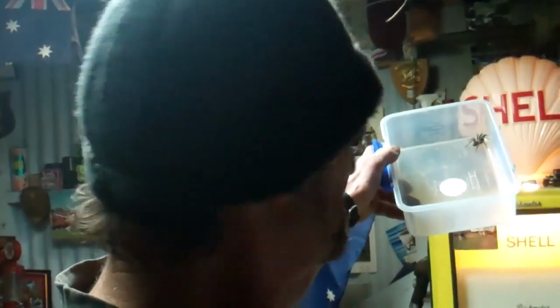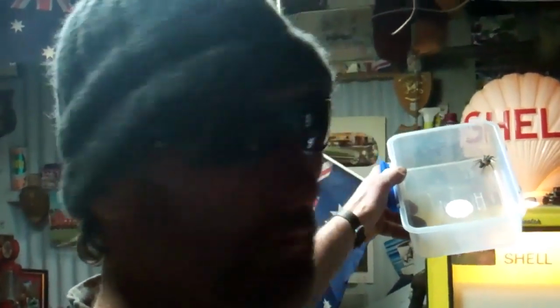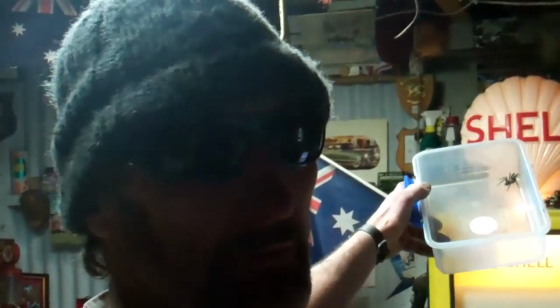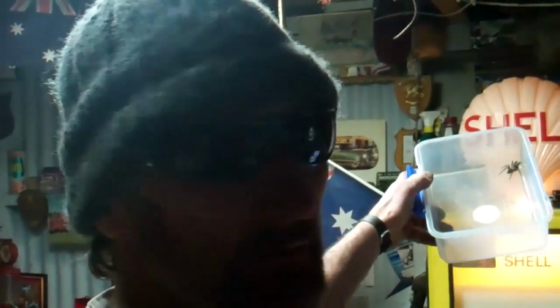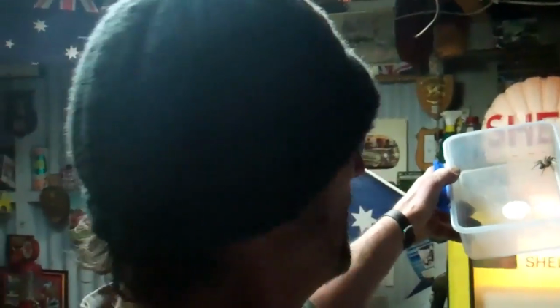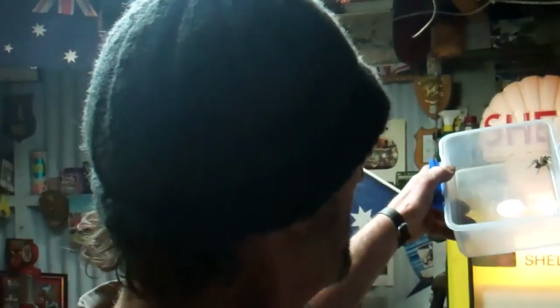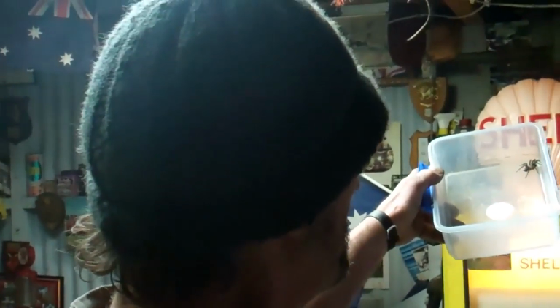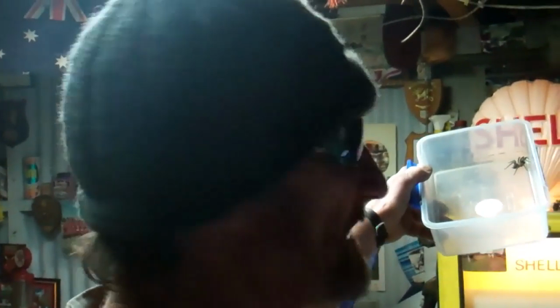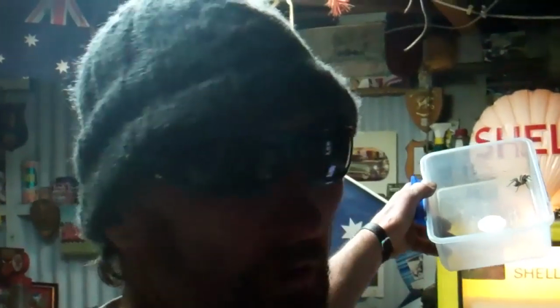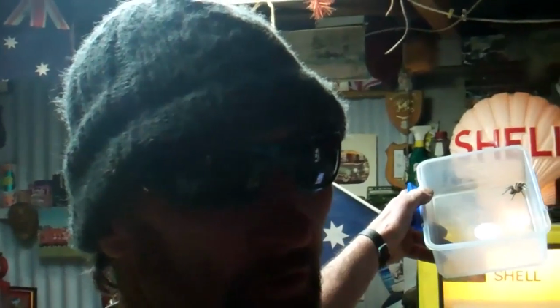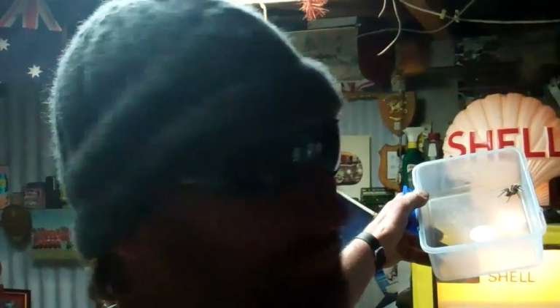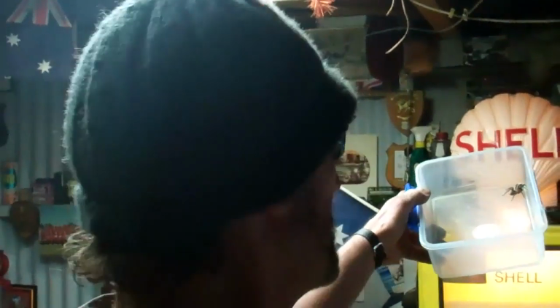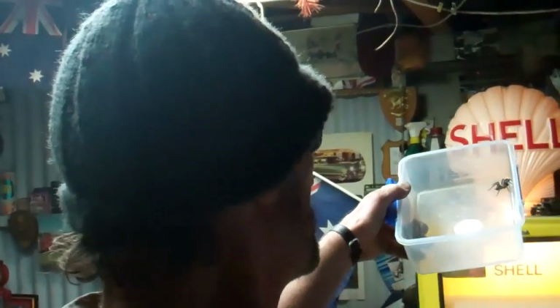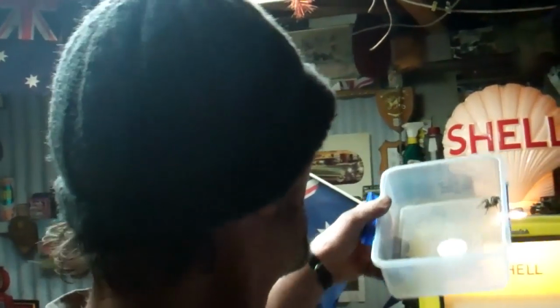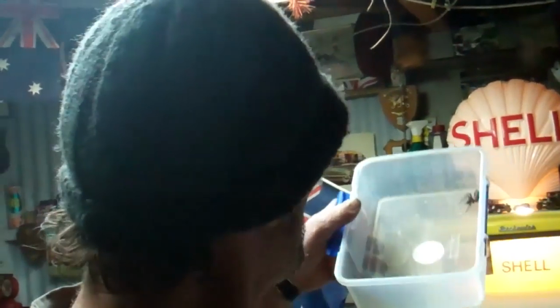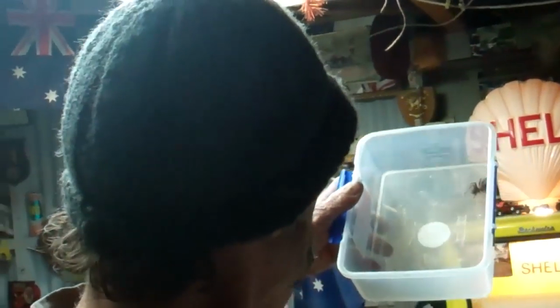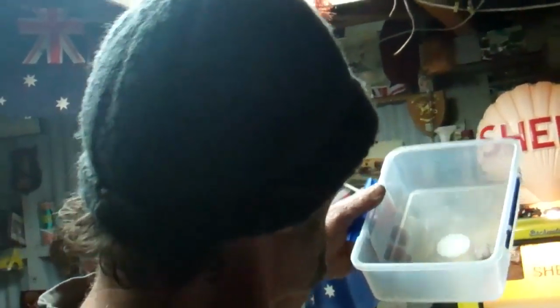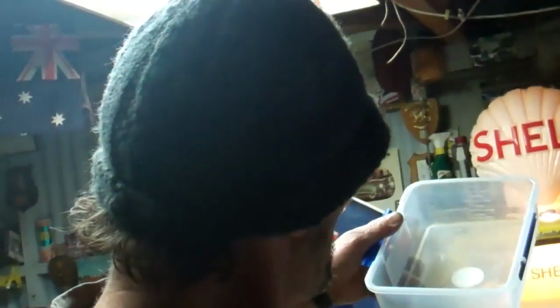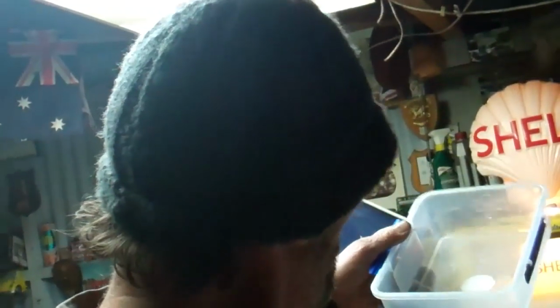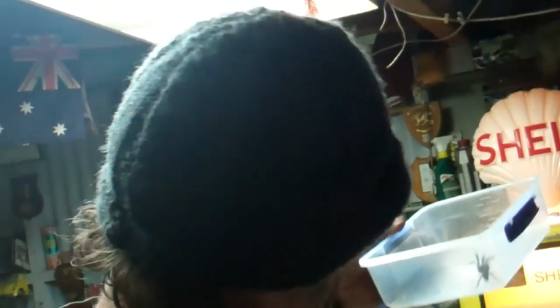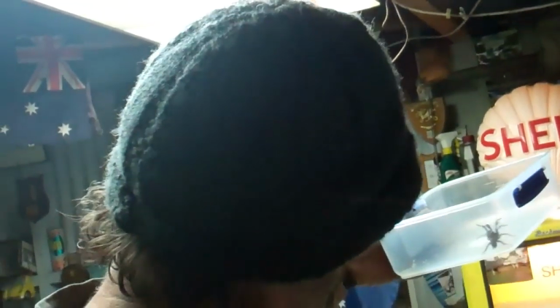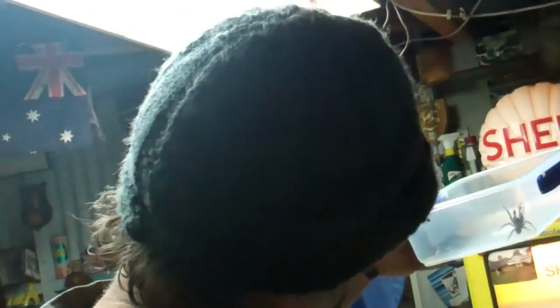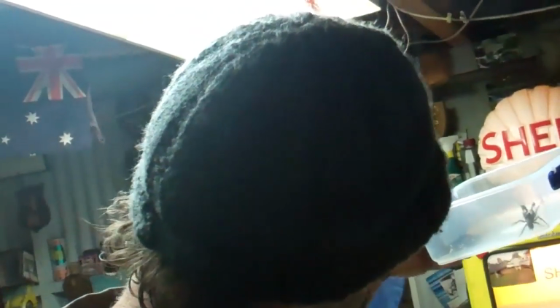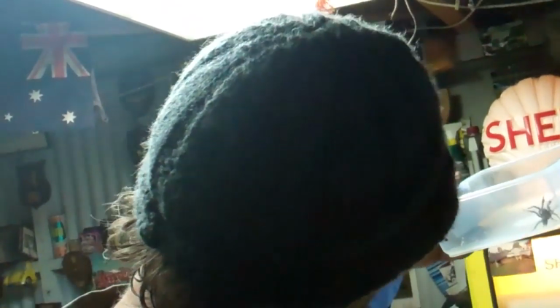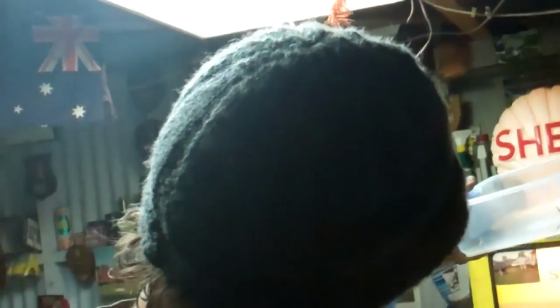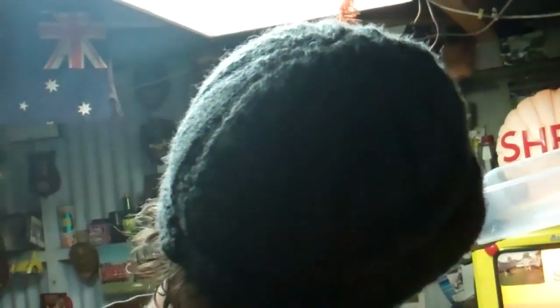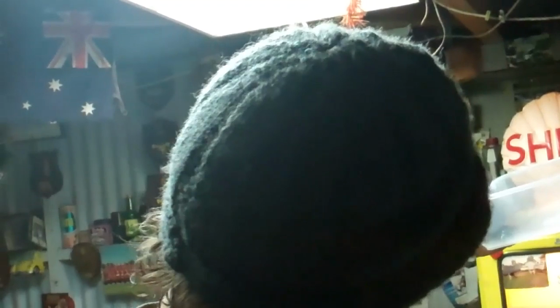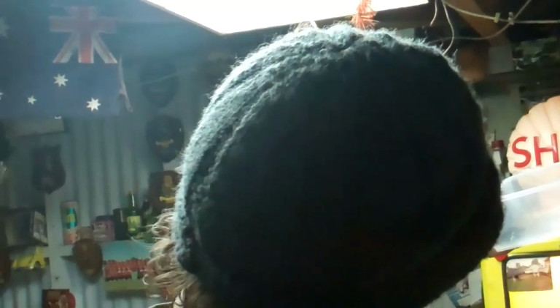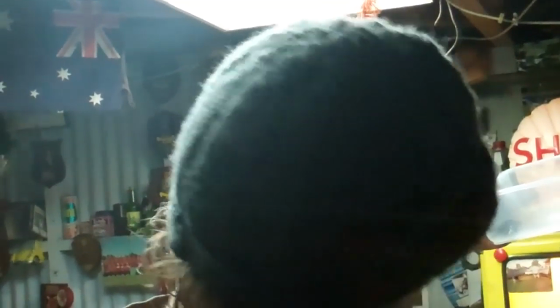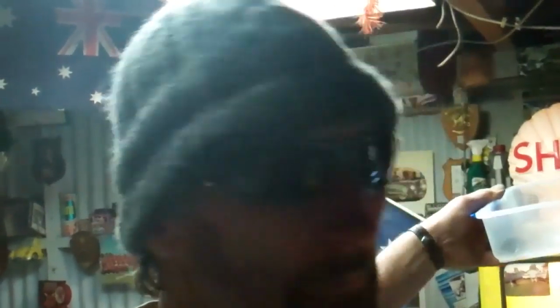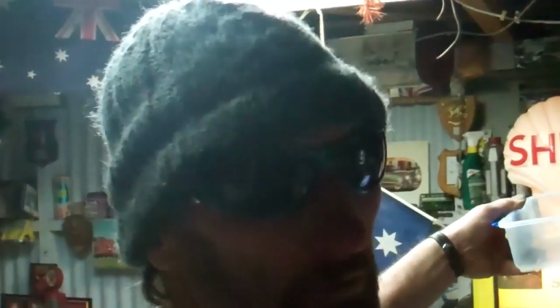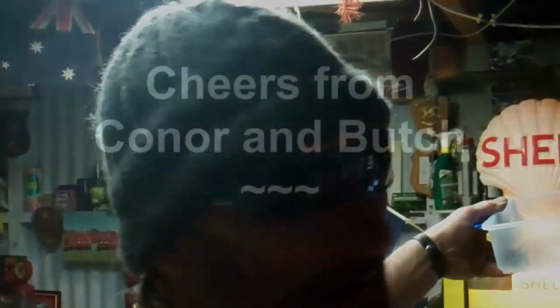That's the Tunaweb, here in the South Island of New Zealand. He's alive! He's alive! Yeah, we better put him back, eh?